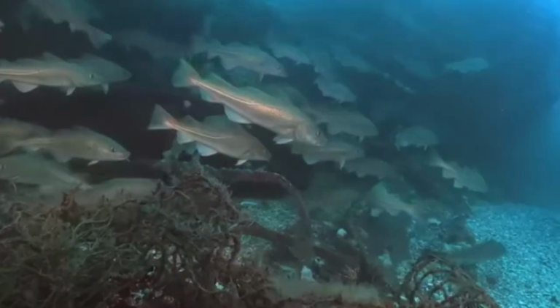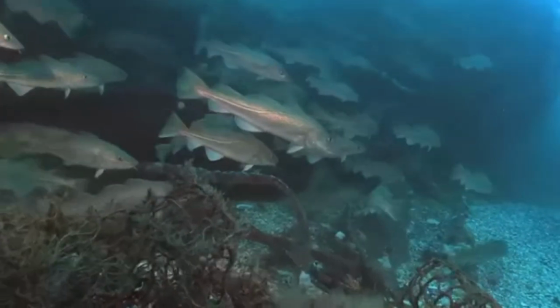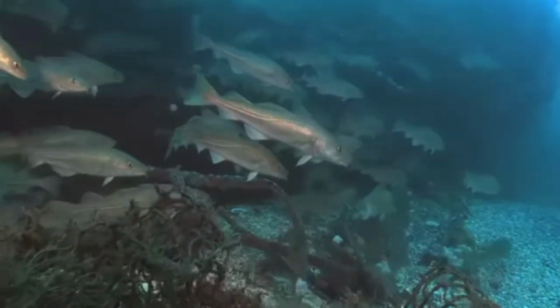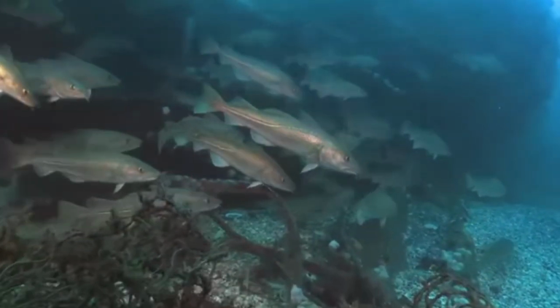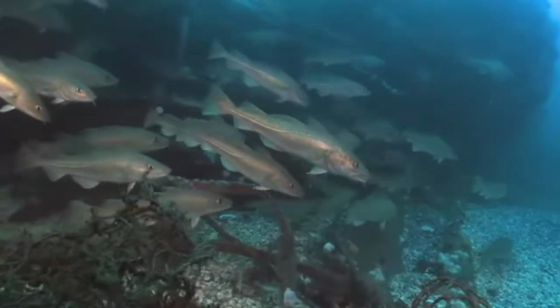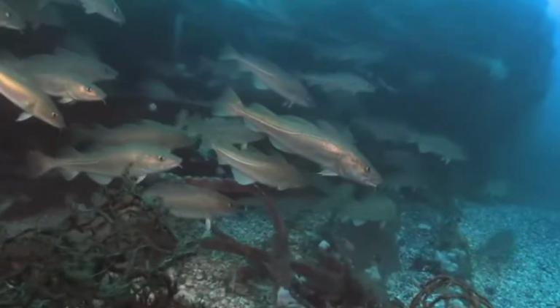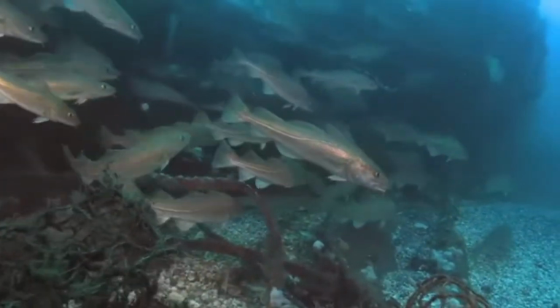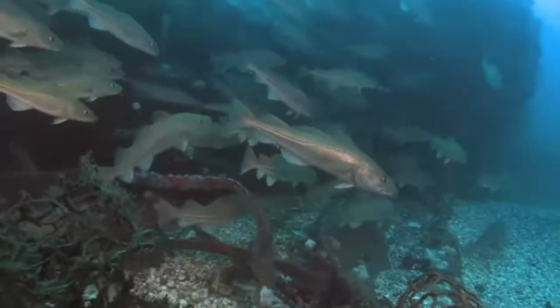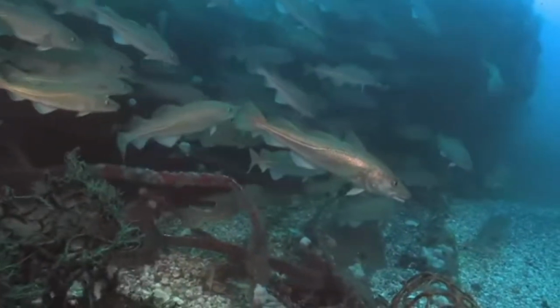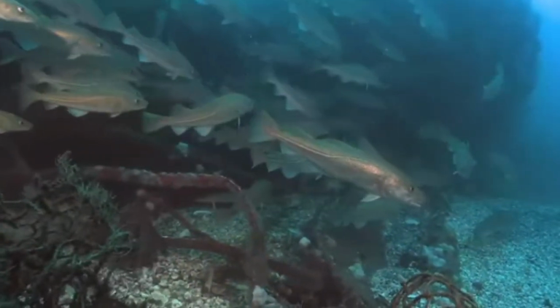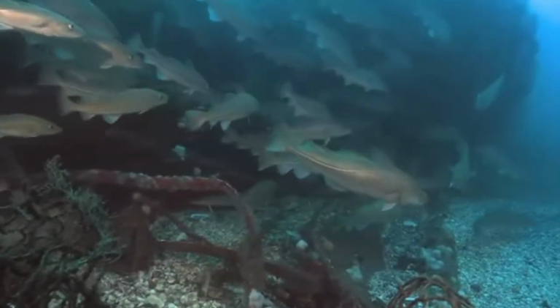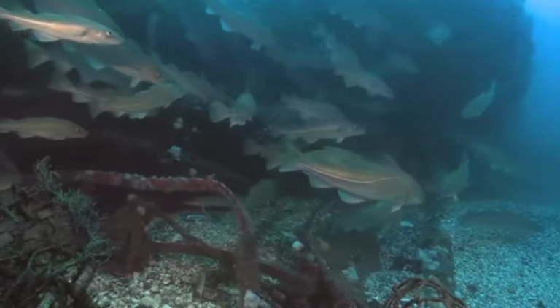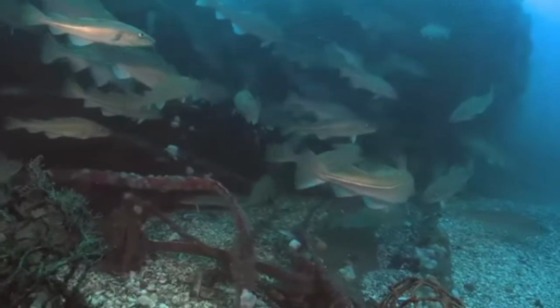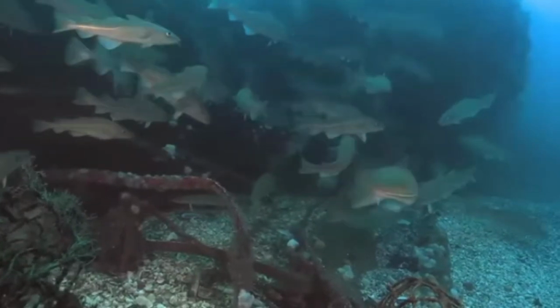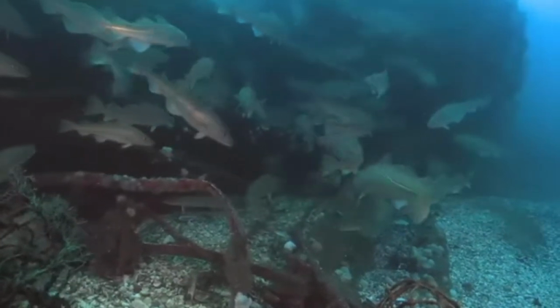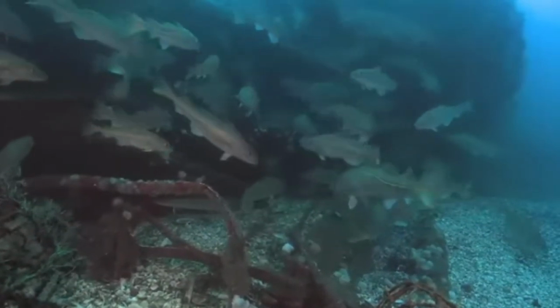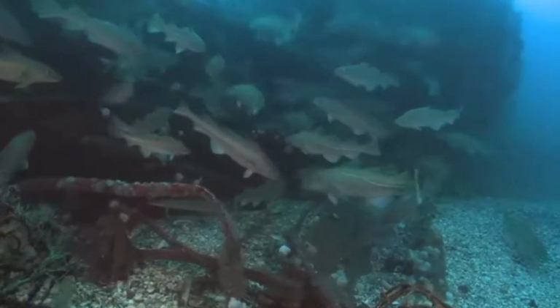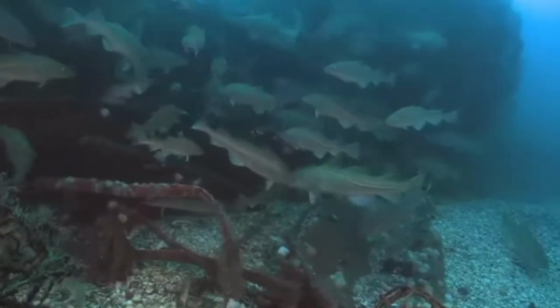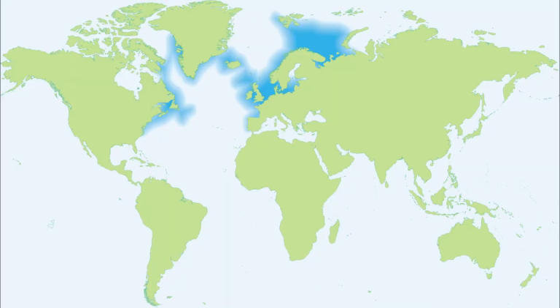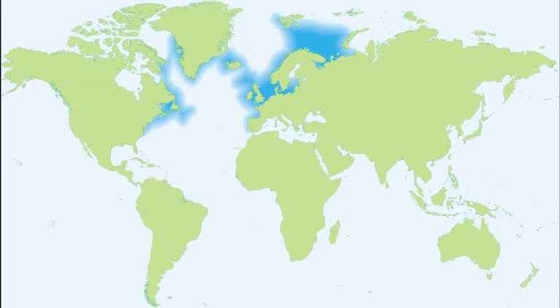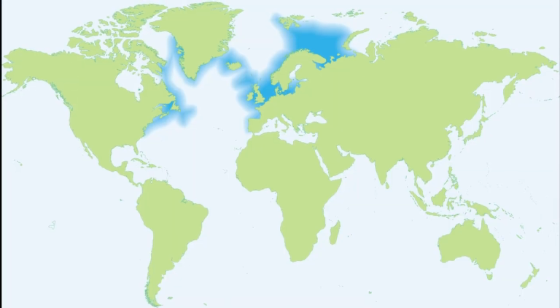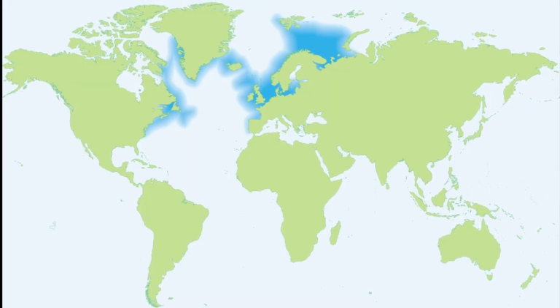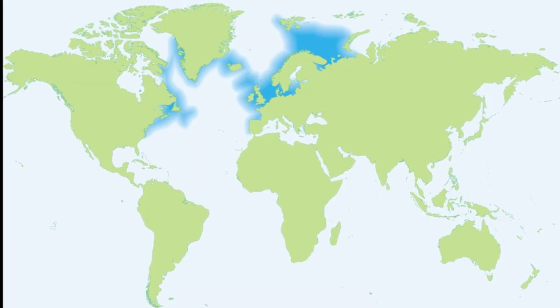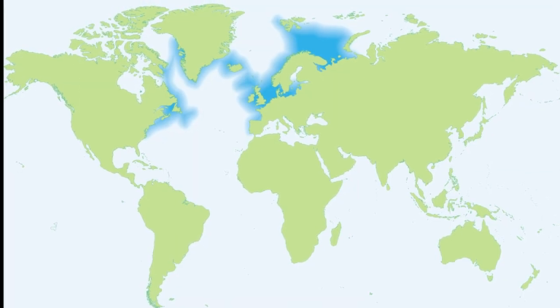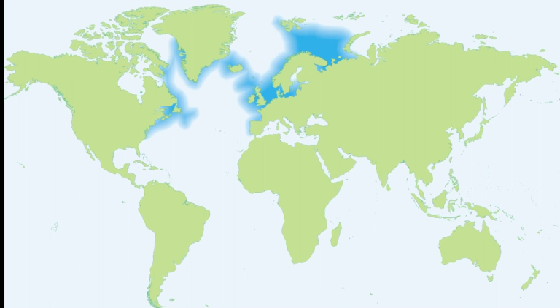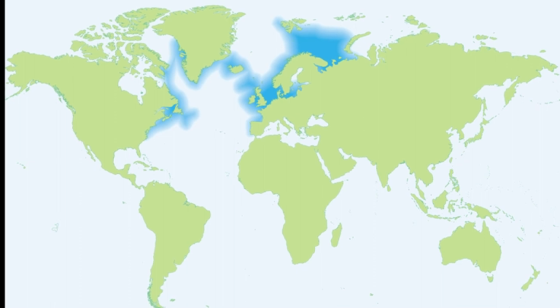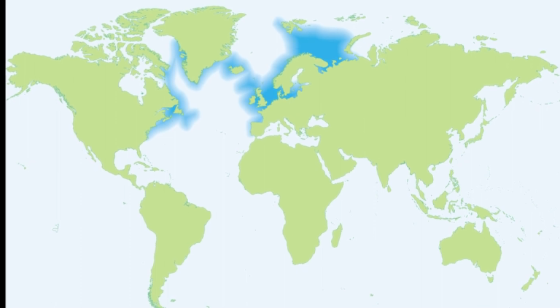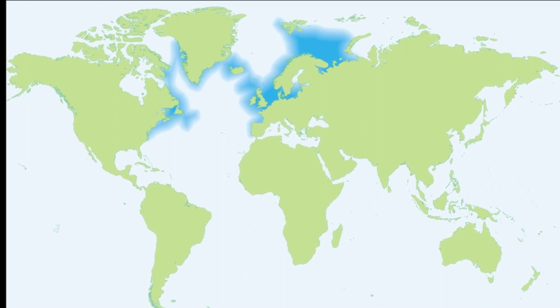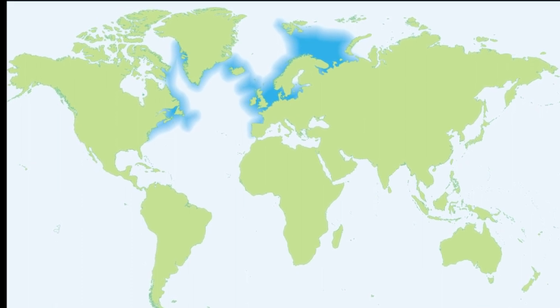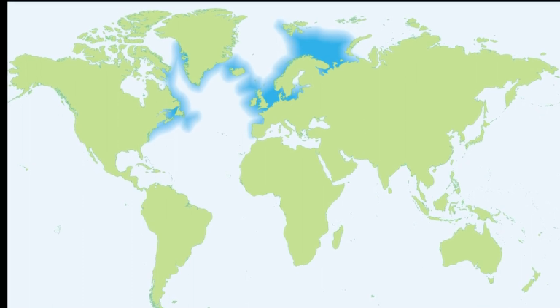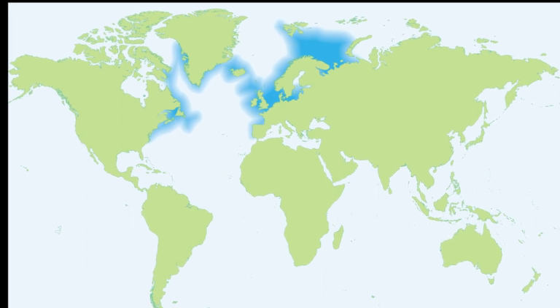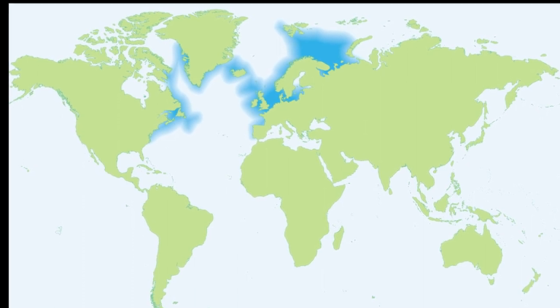The Atlantic cod is a large-bodied predator and a key species in the North Atlantic ecosystem. Atlantic cod inhabit the North Atlantic Ocean from Greenland to North Carolina.